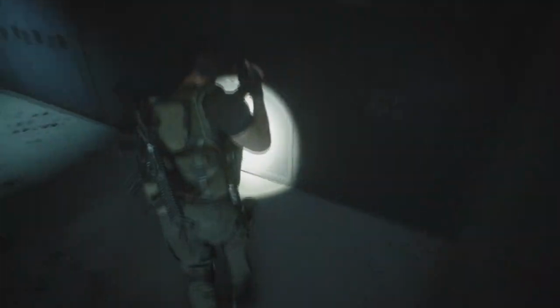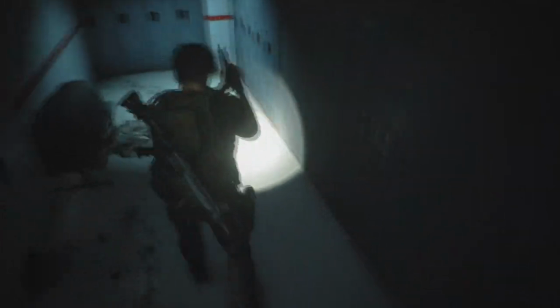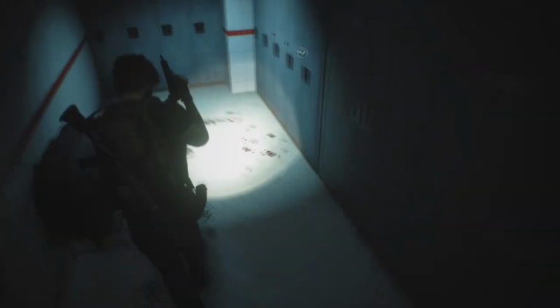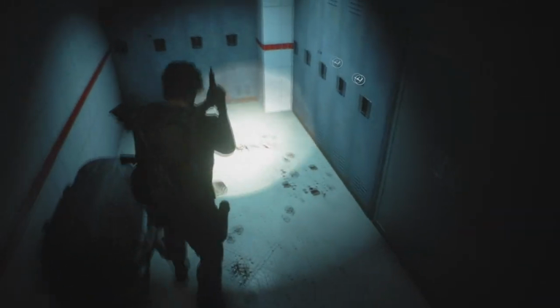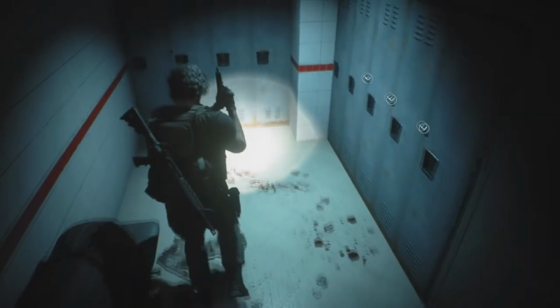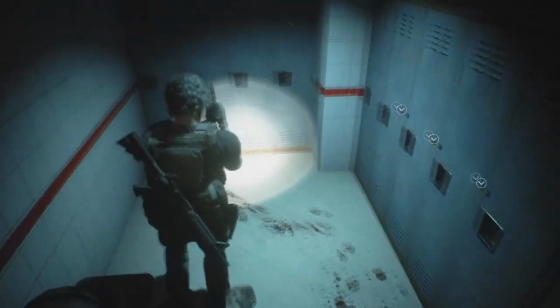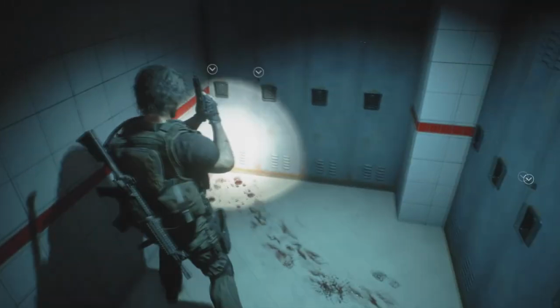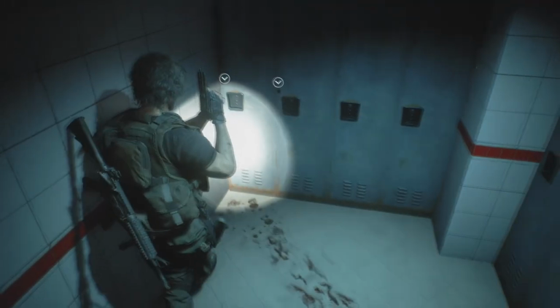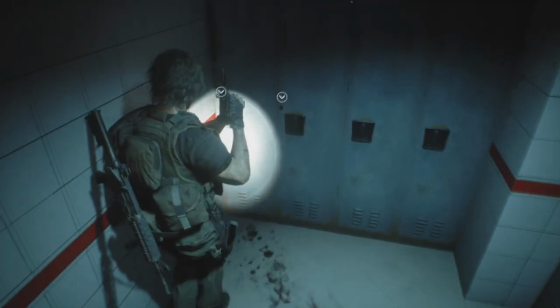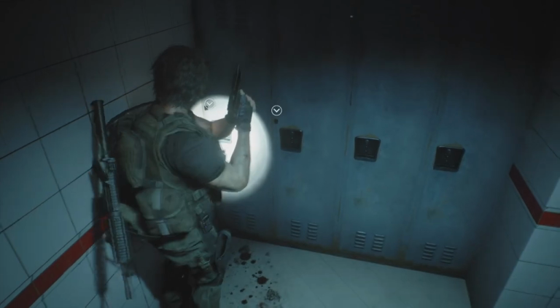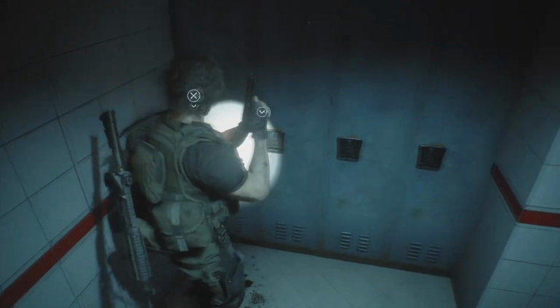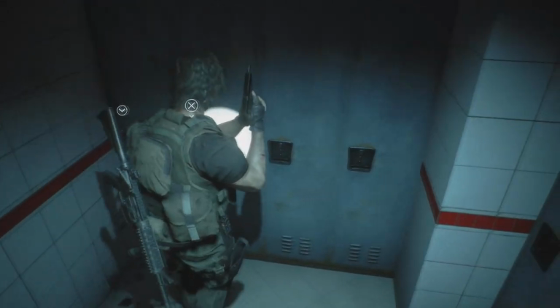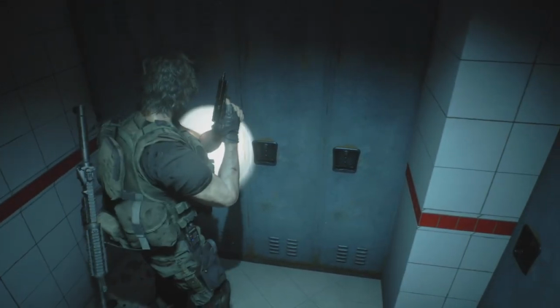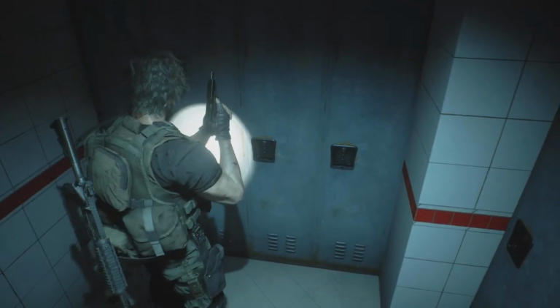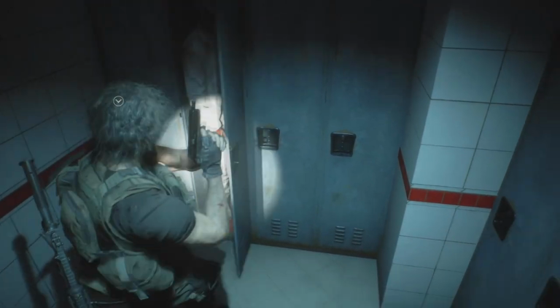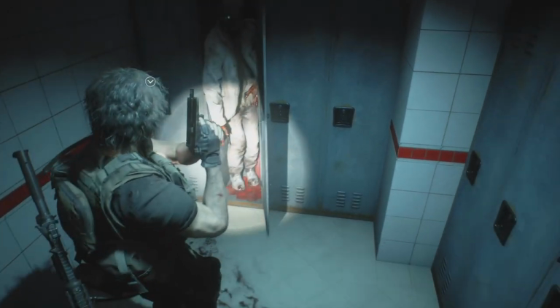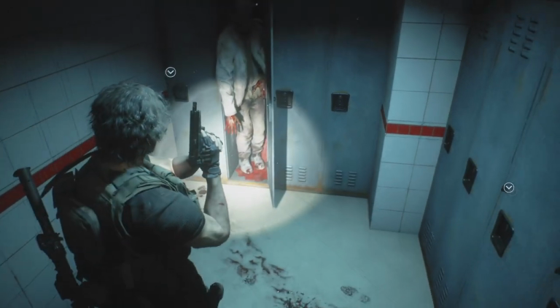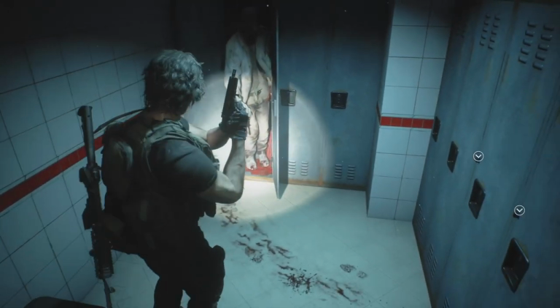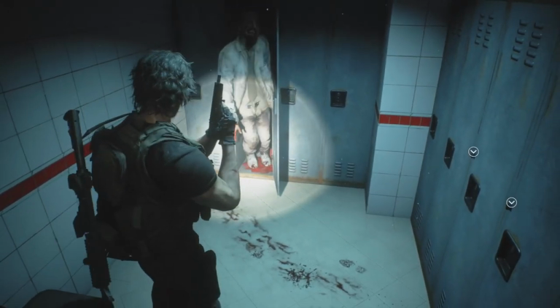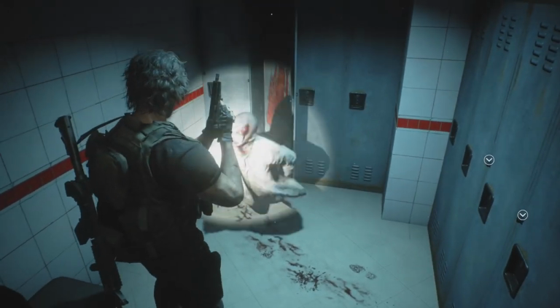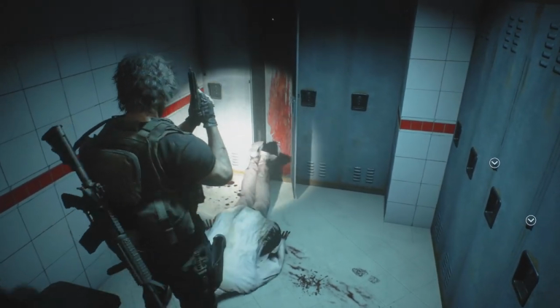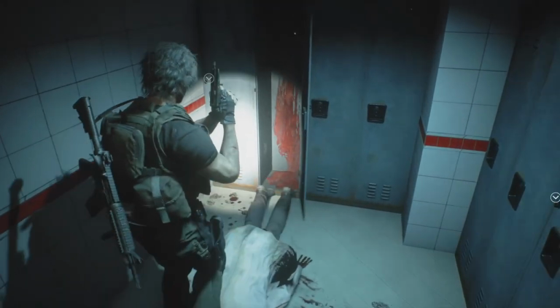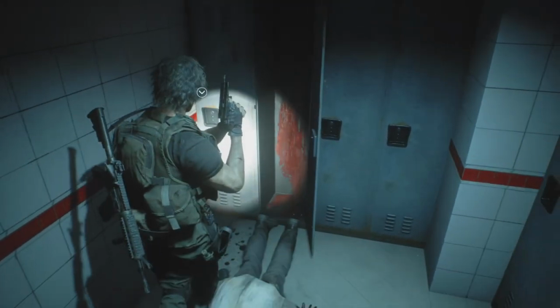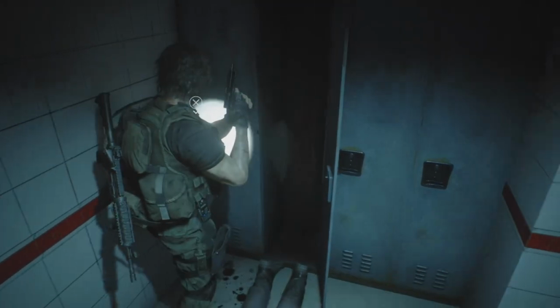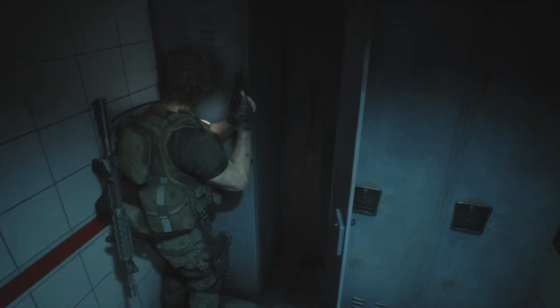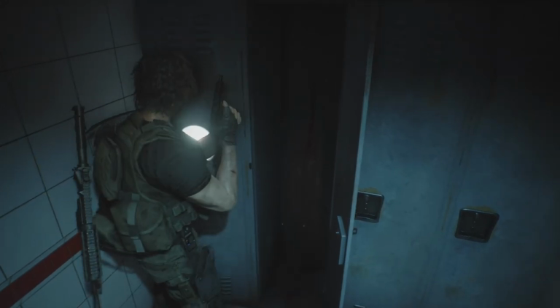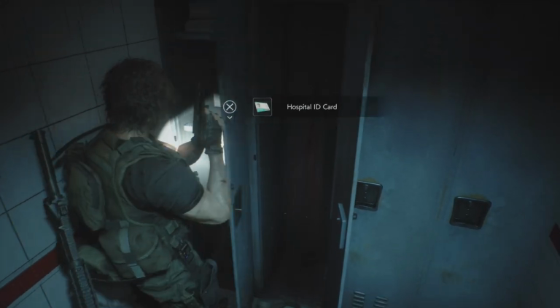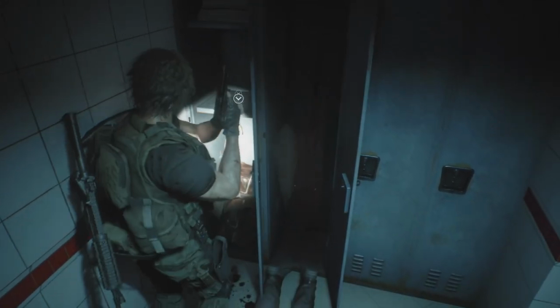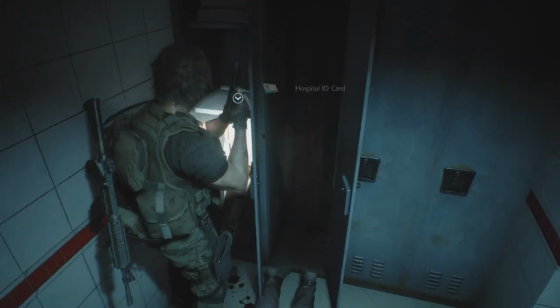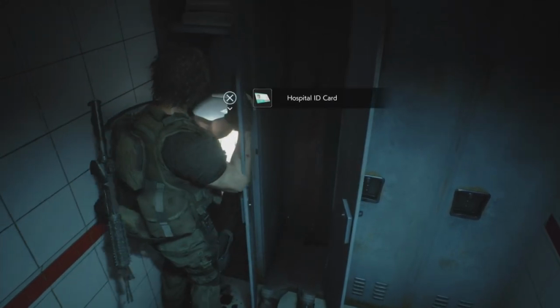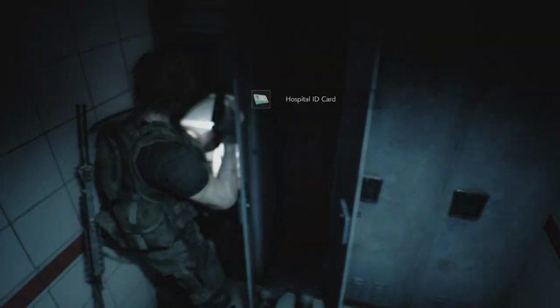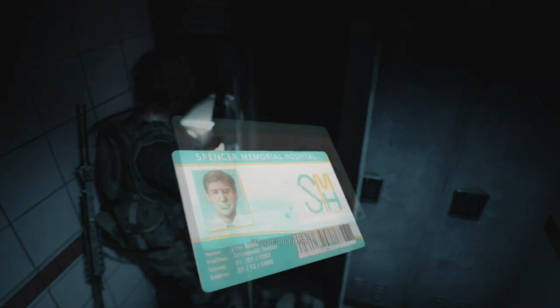When you come in here, you can open up this end locker right here which gives you the key card. This one does give you a little bit of a scare. And then in this one, you're going to find yourself the key card.